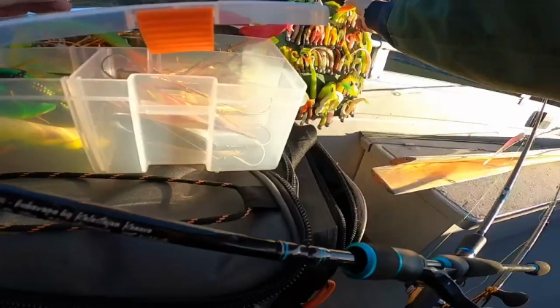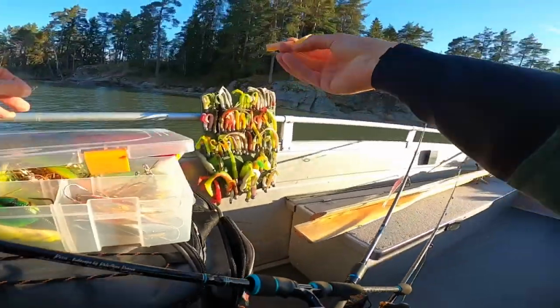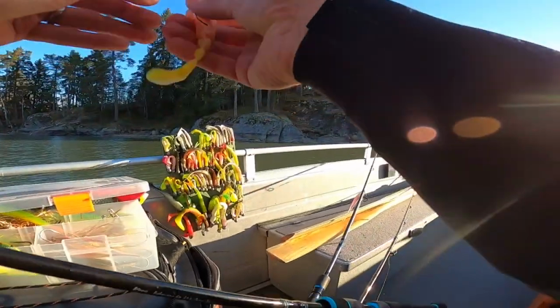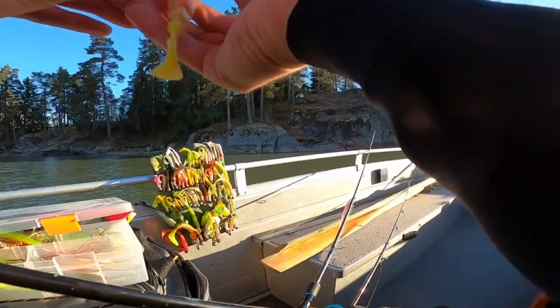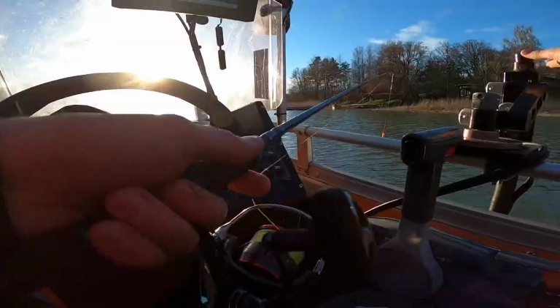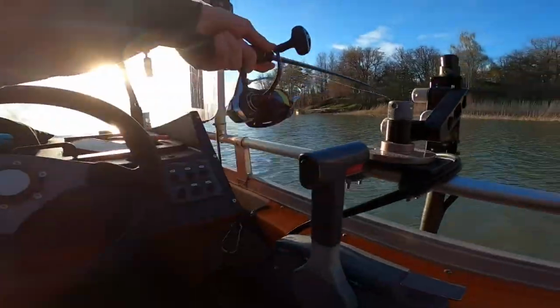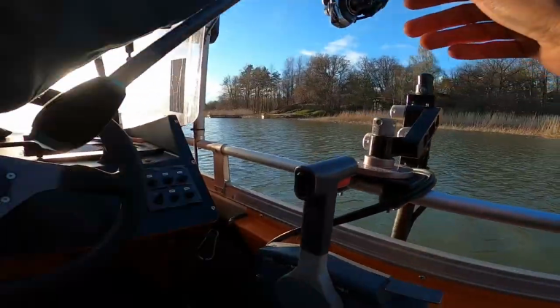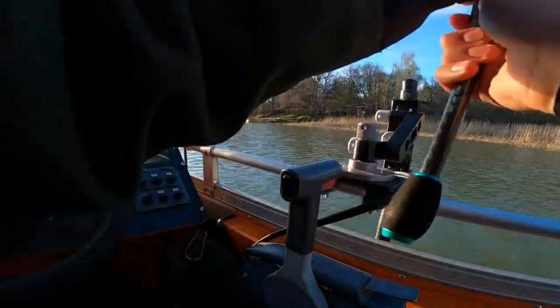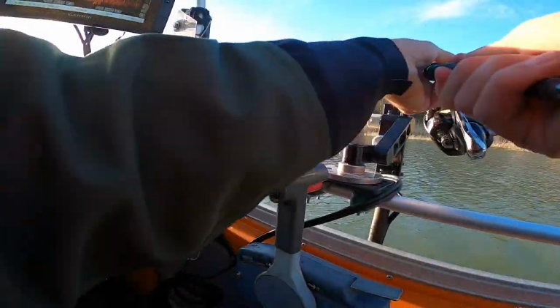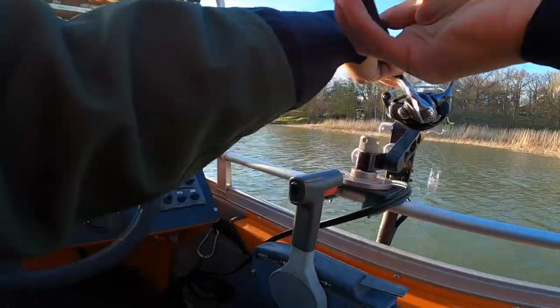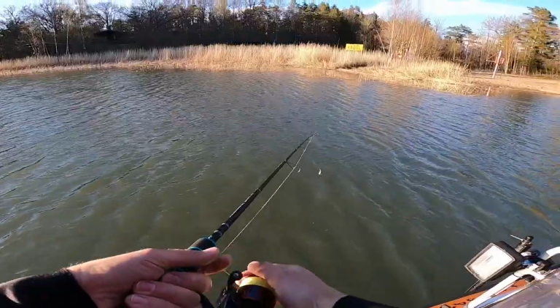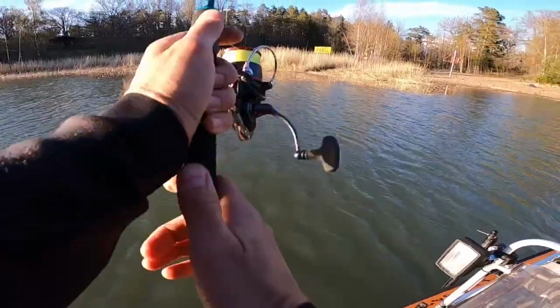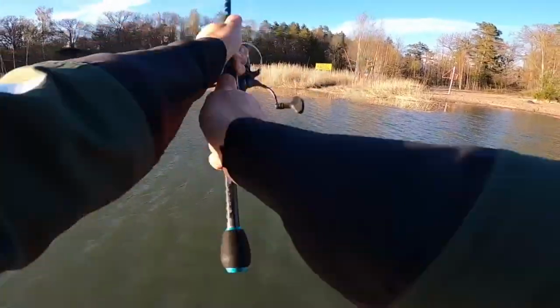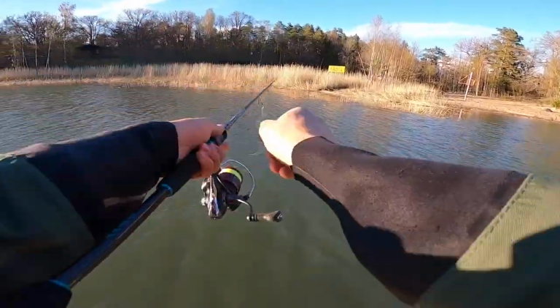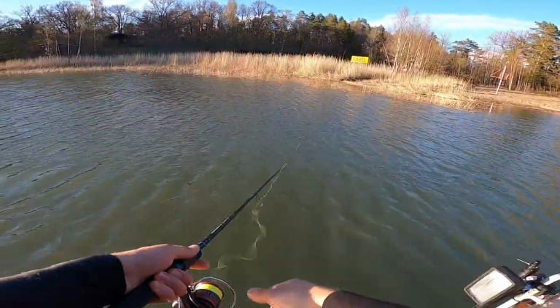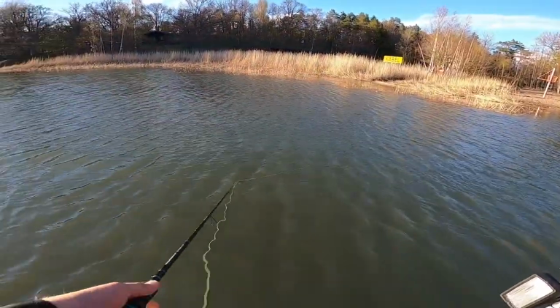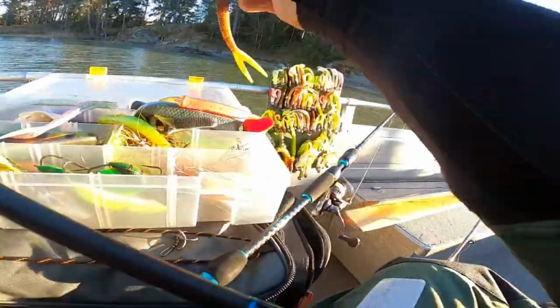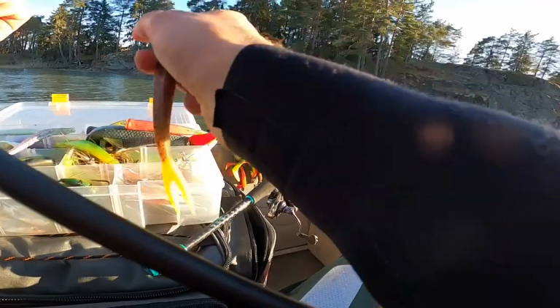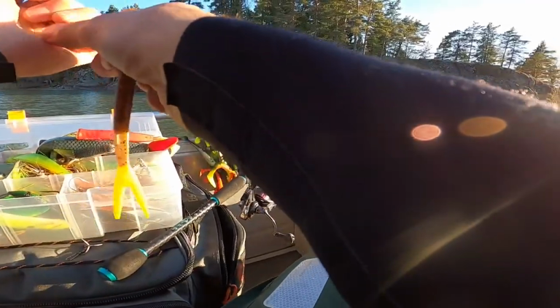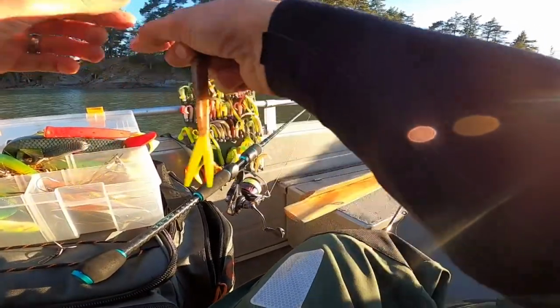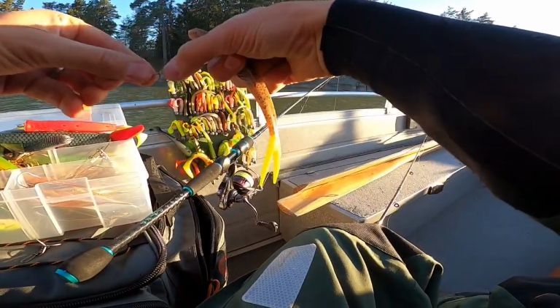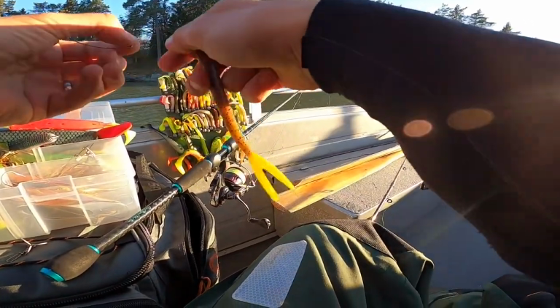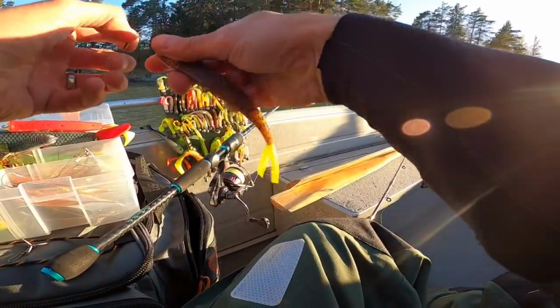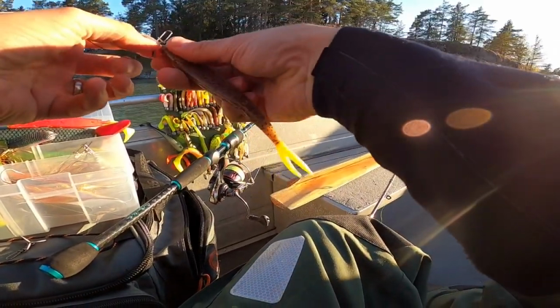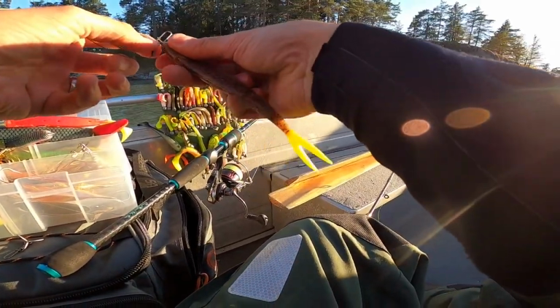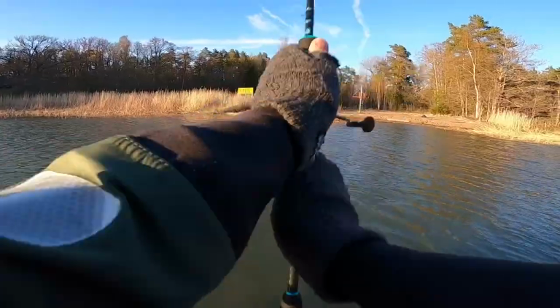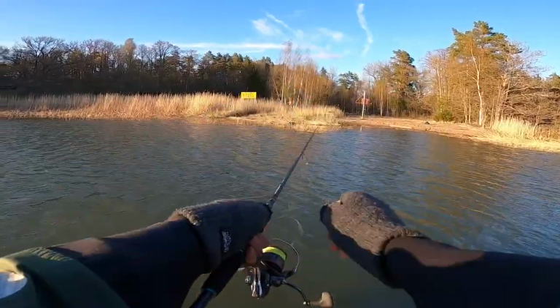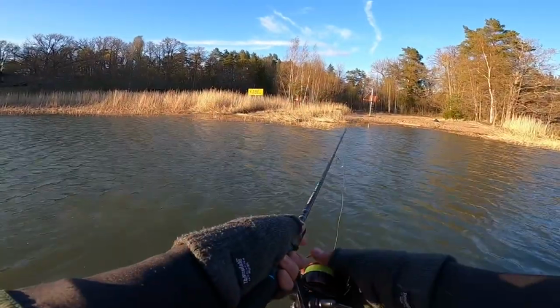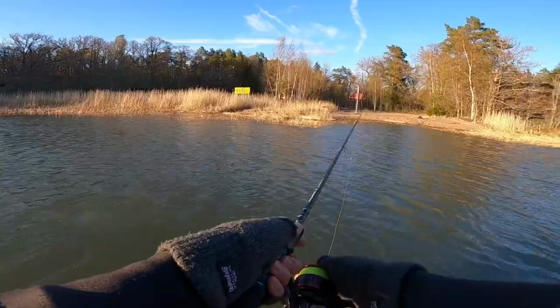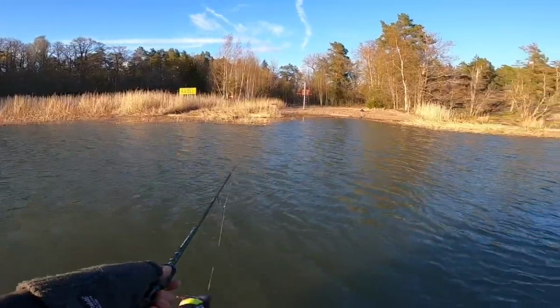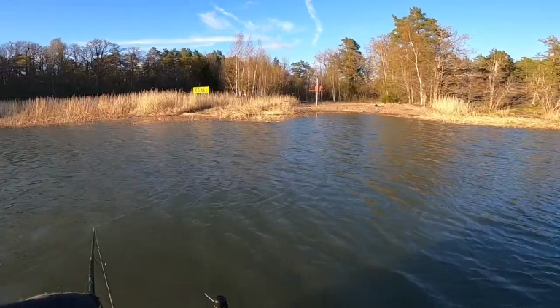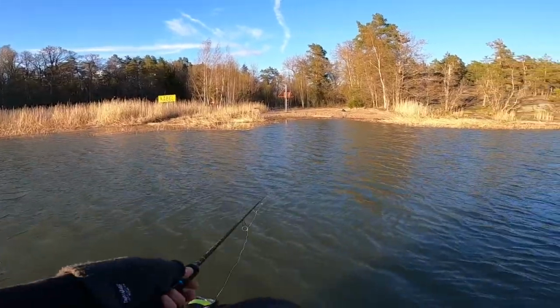So off I went towards a good old early season hot spot for pike and sander. Starting again with the old favorite yellow Fish Hunter, then started rotating through various colors and various sizes. LiveScope showed a lot of fish around, so I was hopeful.